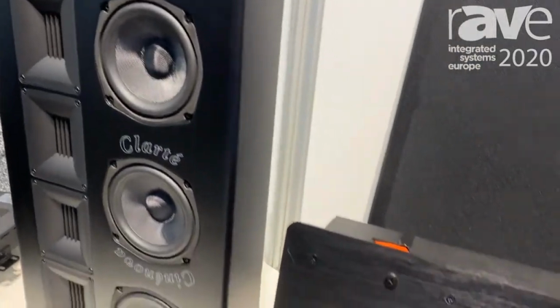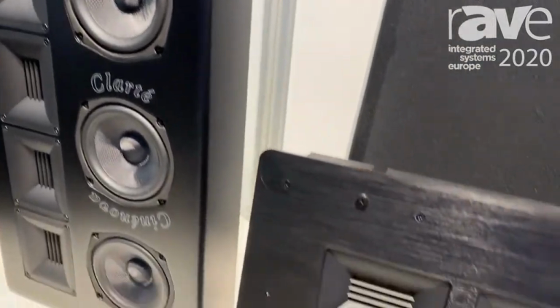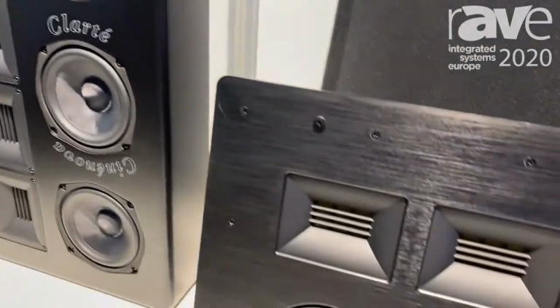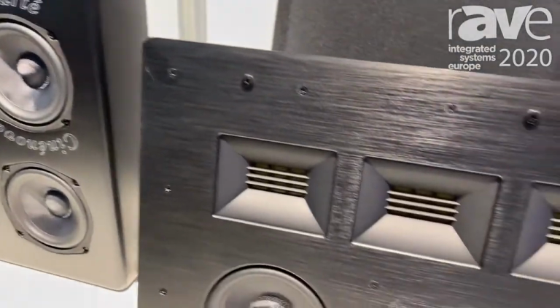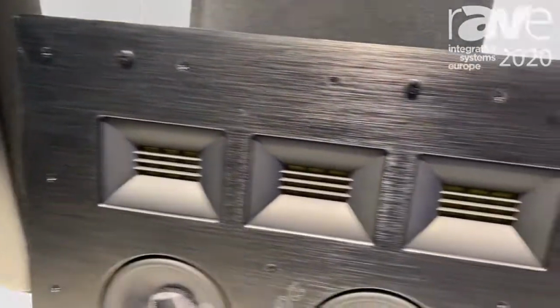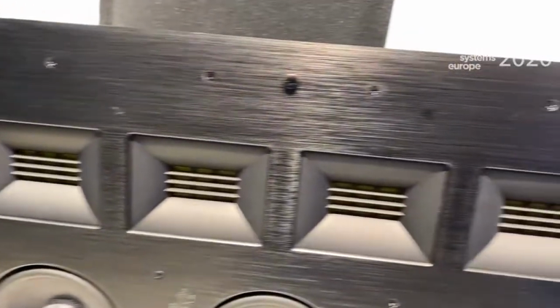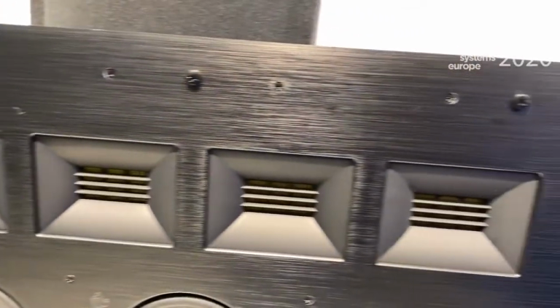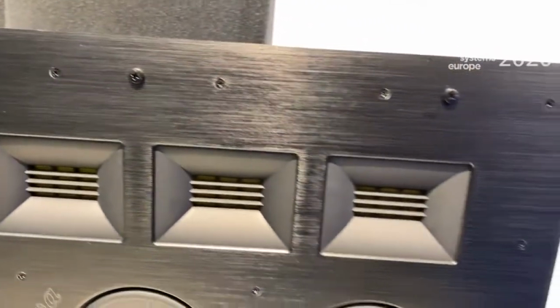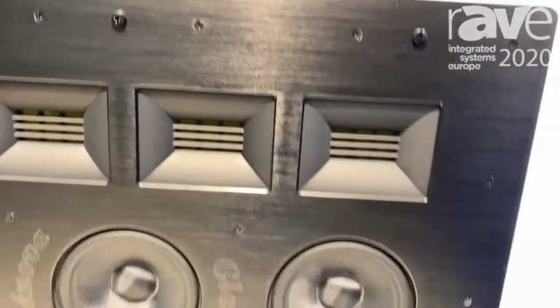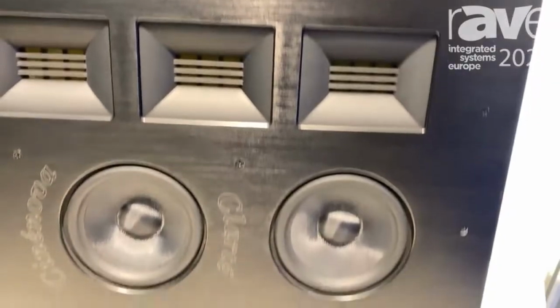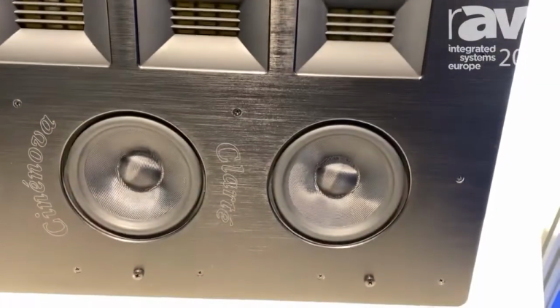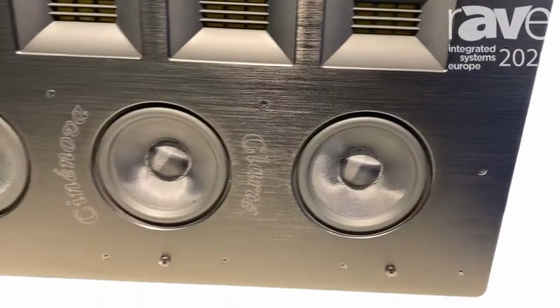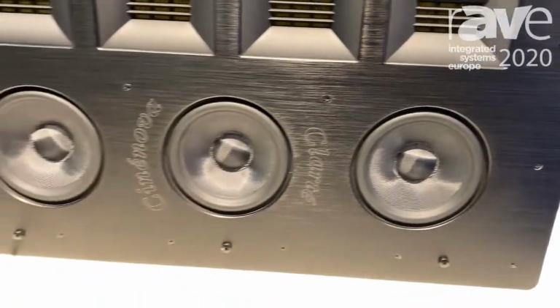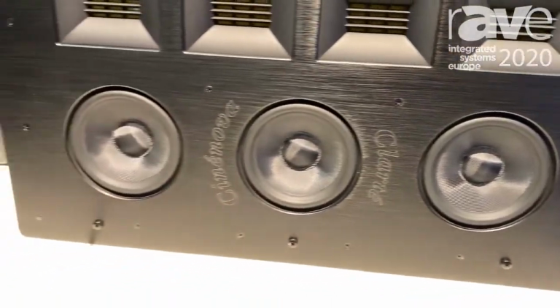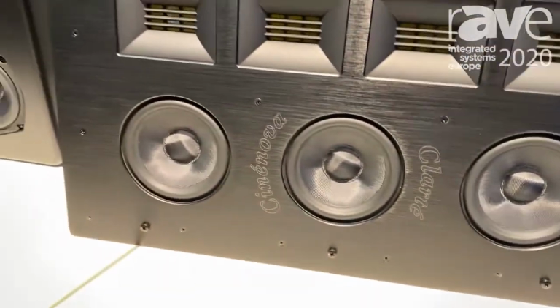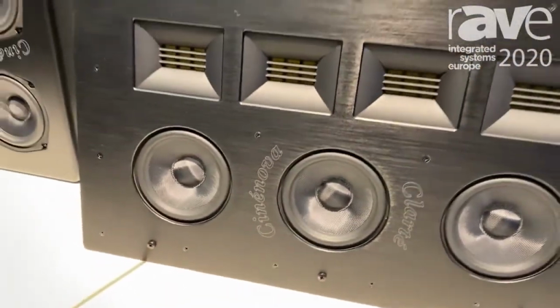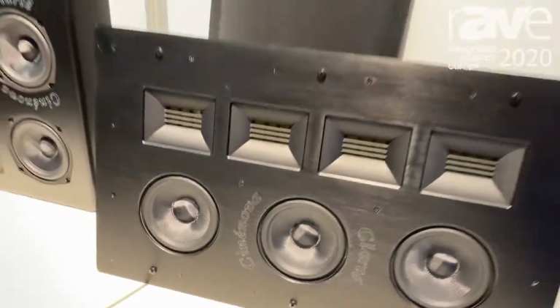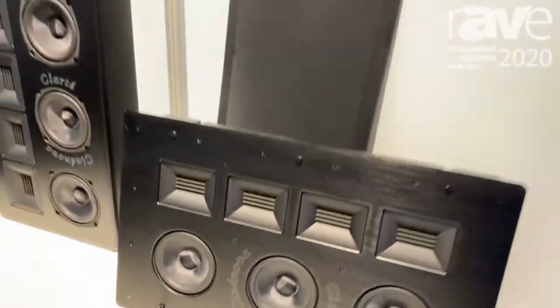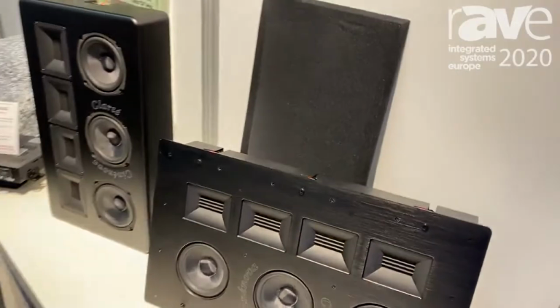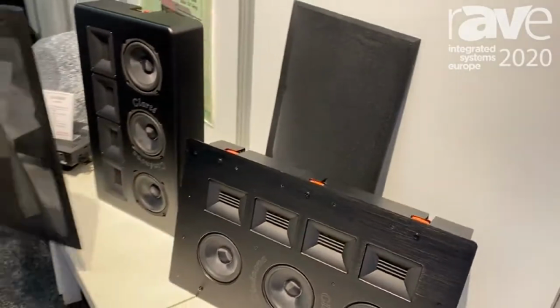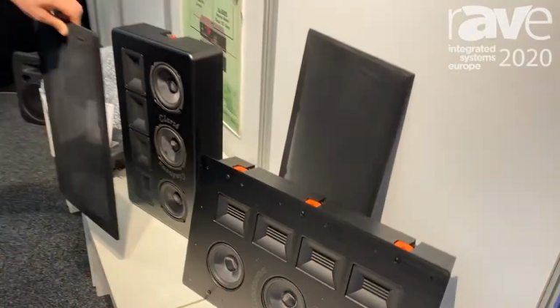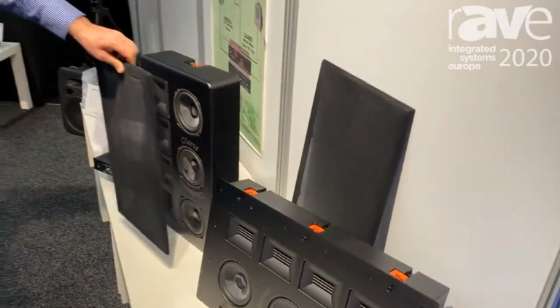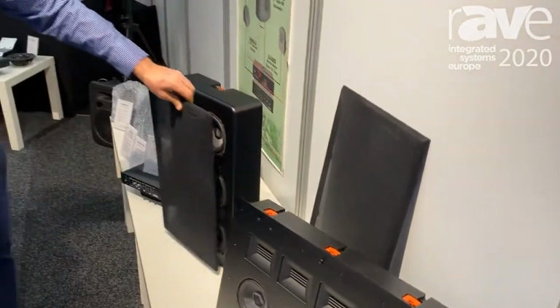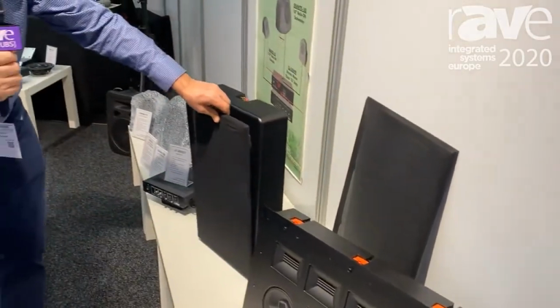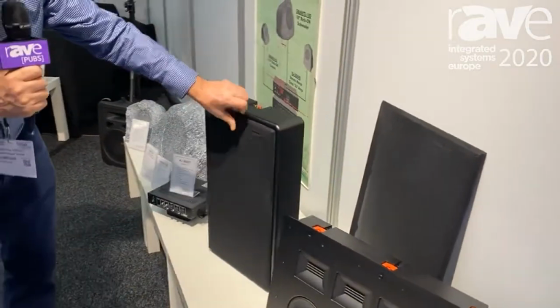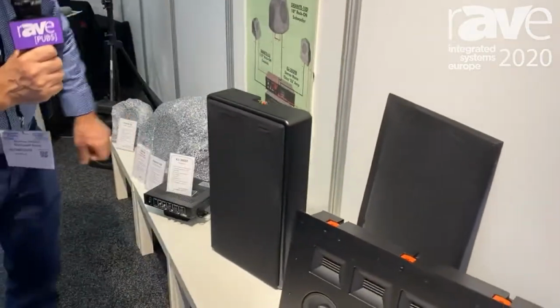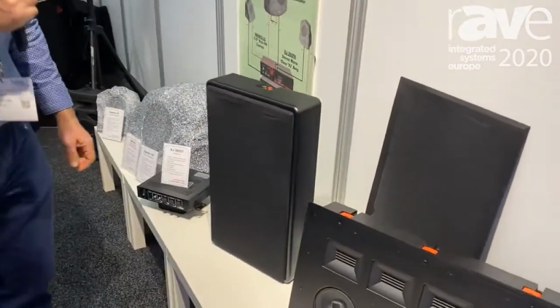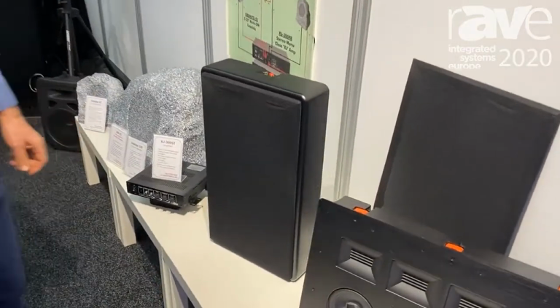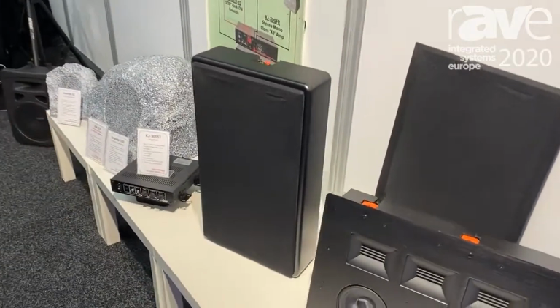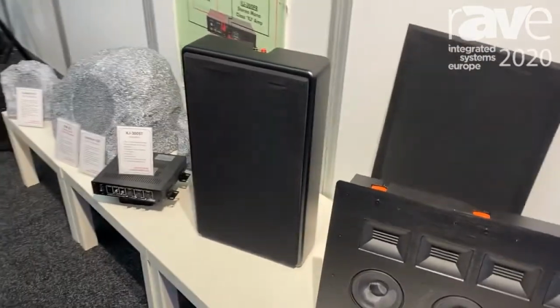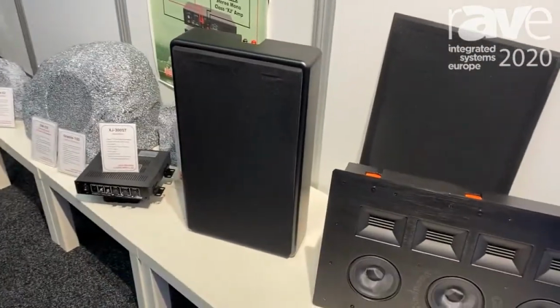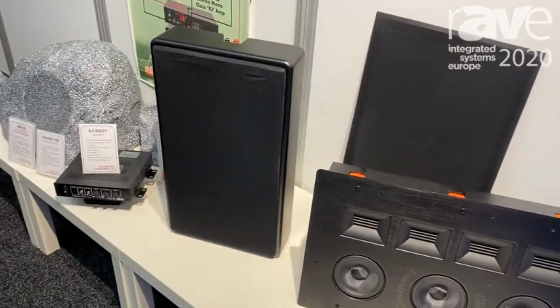We make two types of Cilinova Clarte: one for on-wall installation and one for in-wall installation. They also come with a magnetic grille, which can be either black or white.